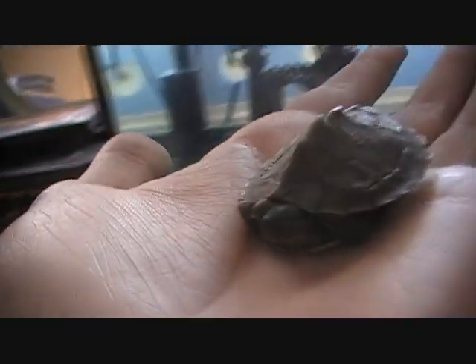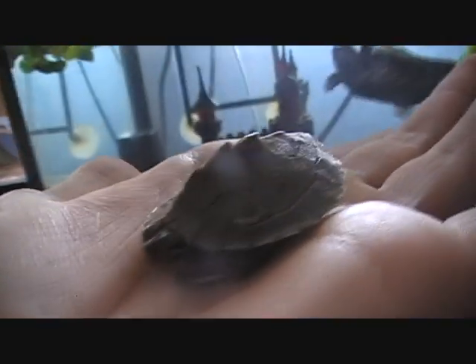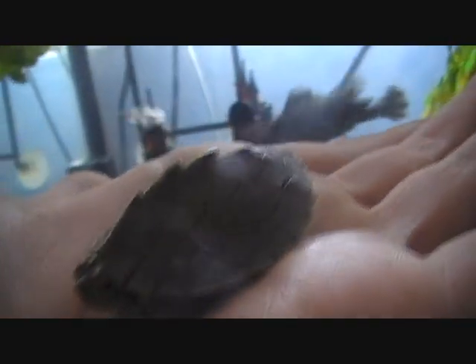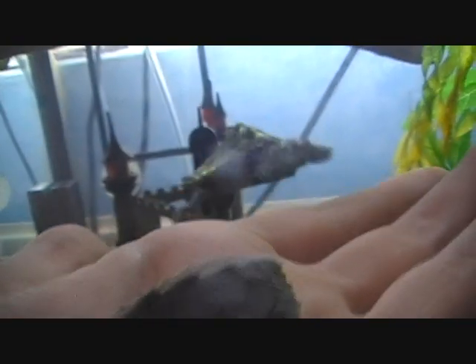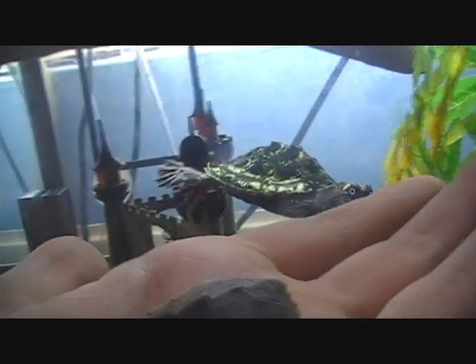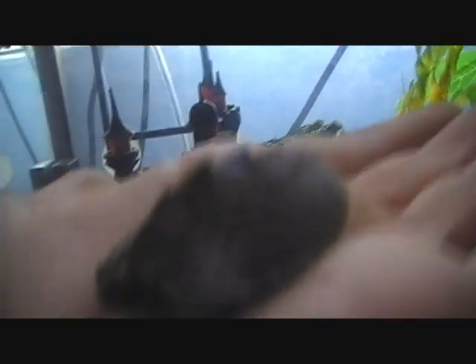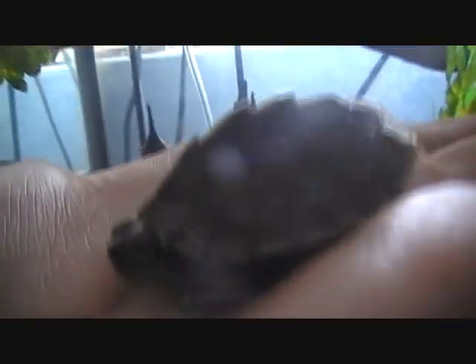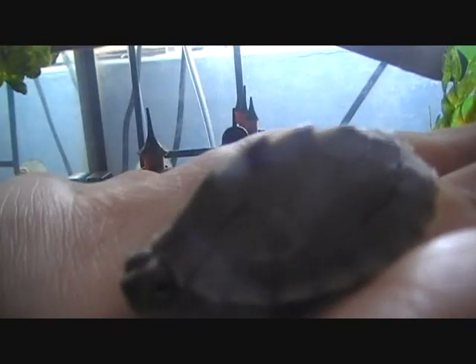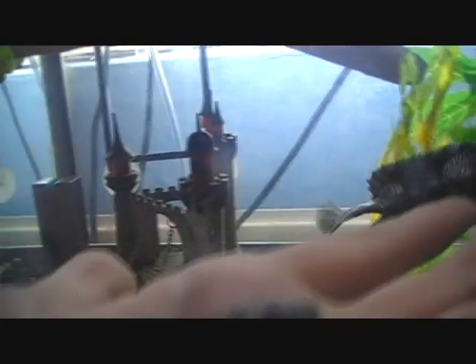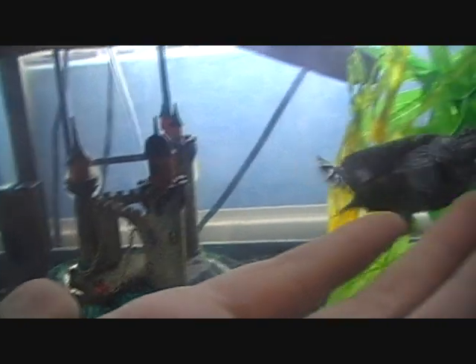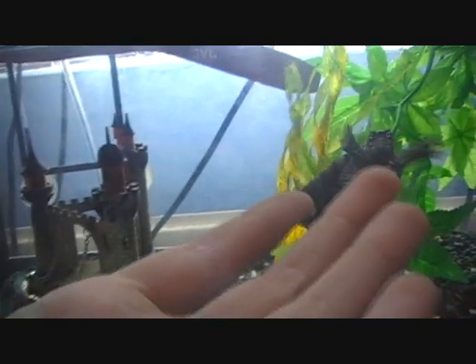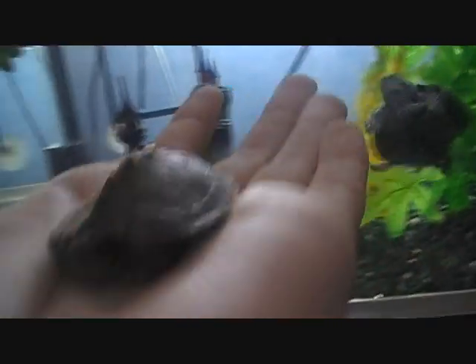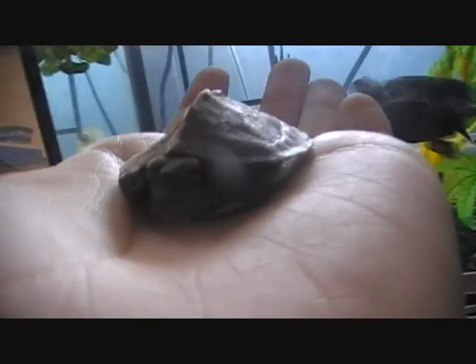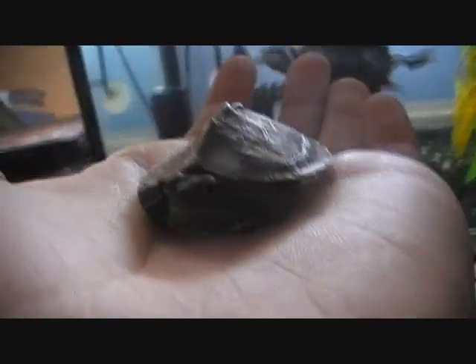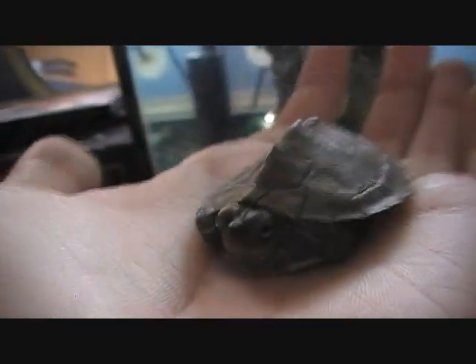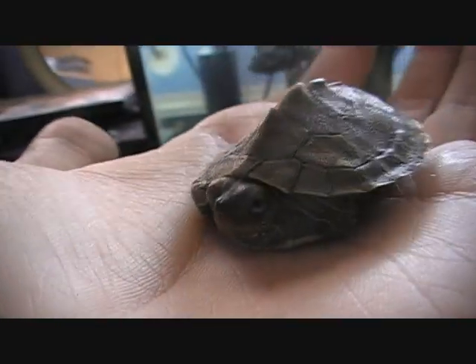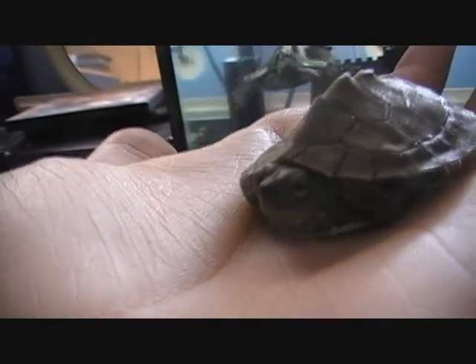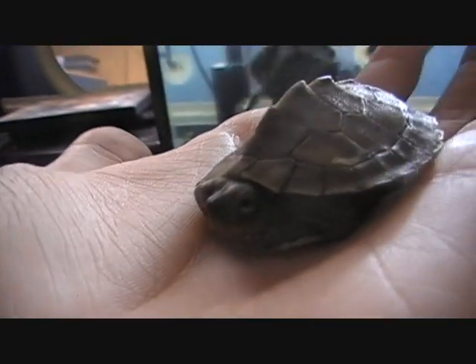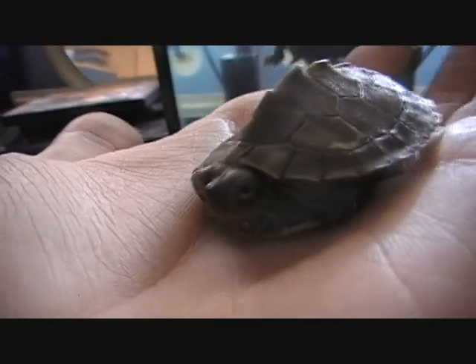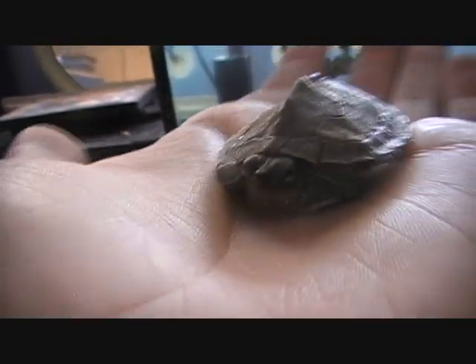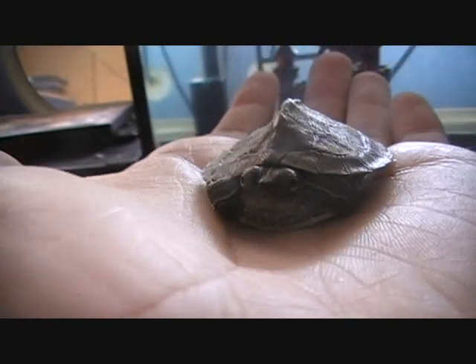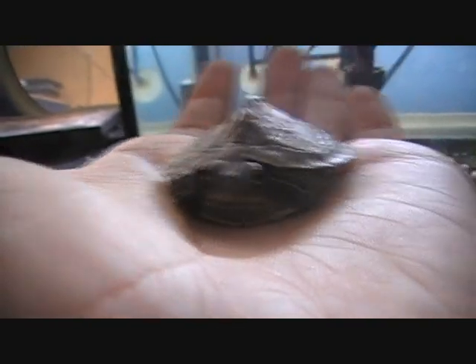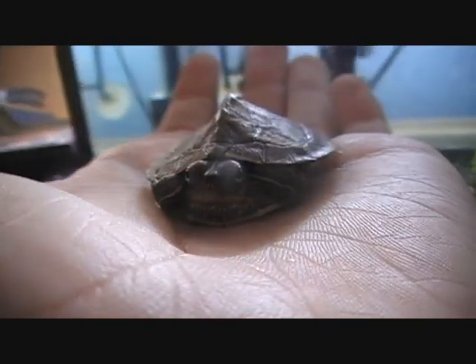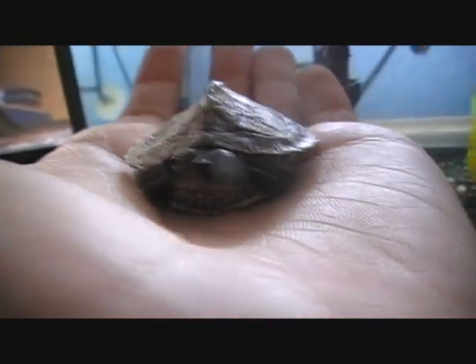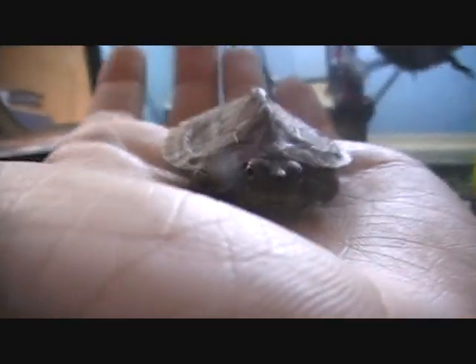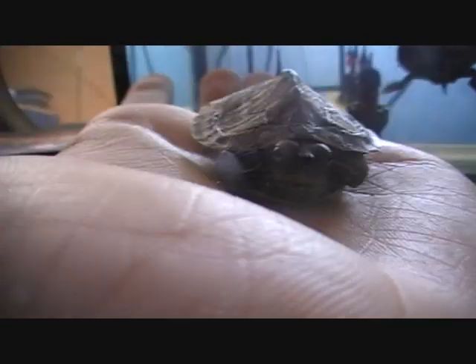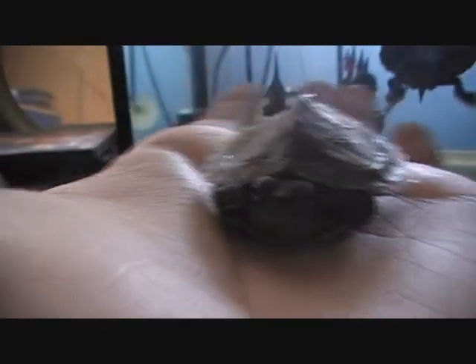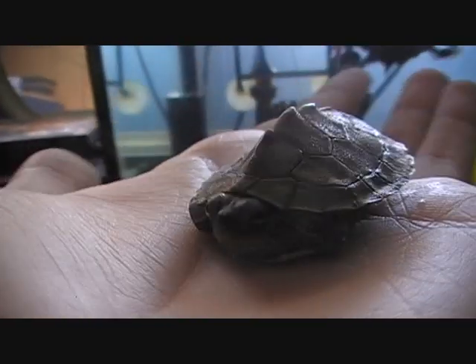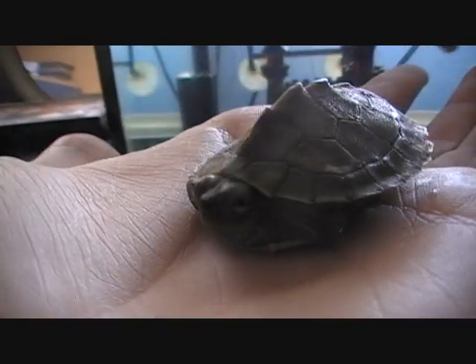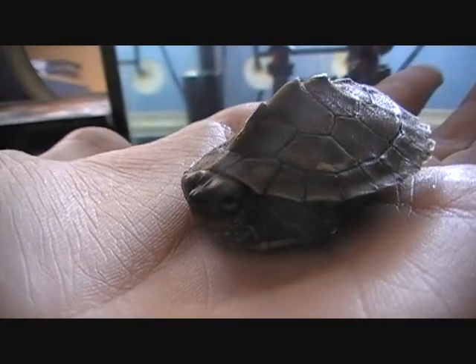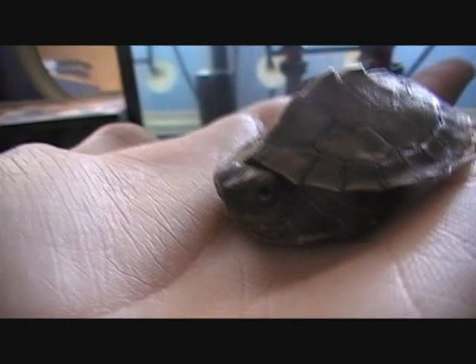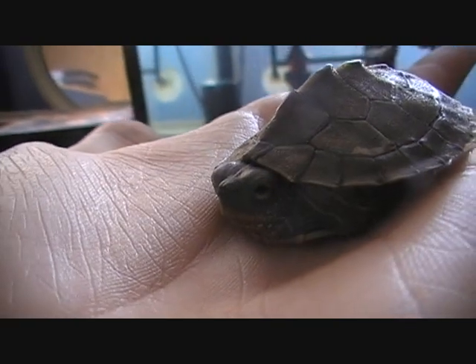Similar shell shape to my Ocheeta map turtle with the spikes on top. The only main difference is the lines on the face and legs — but yeah, false map turtle.